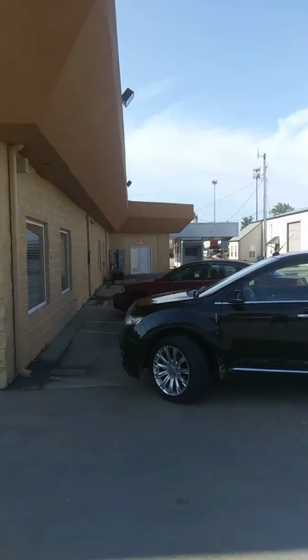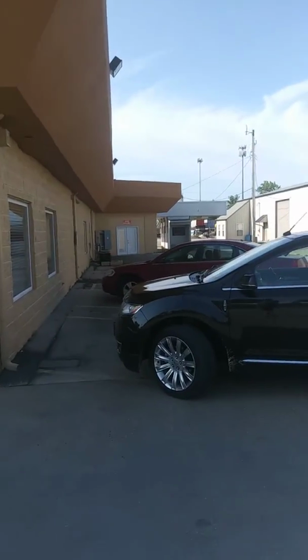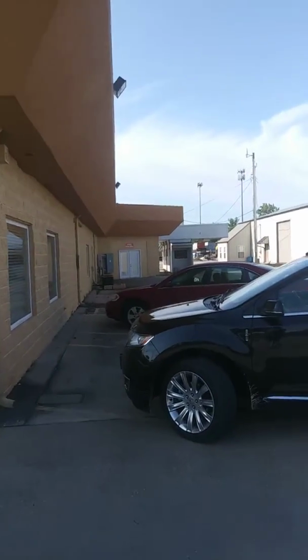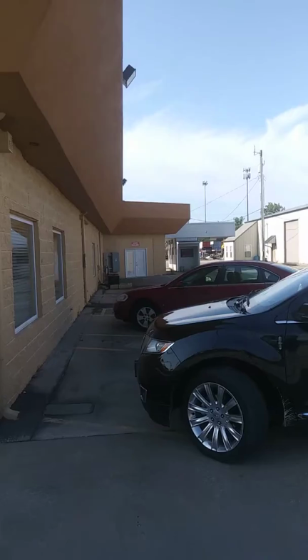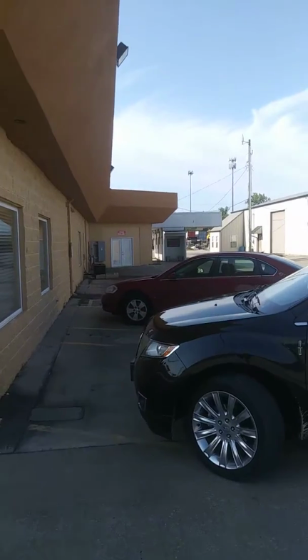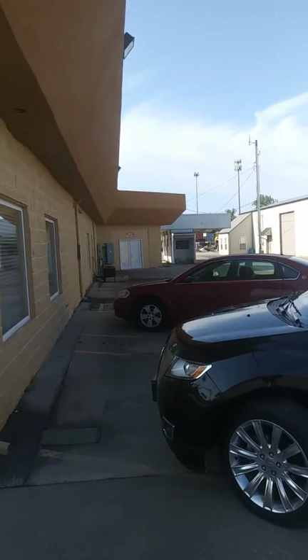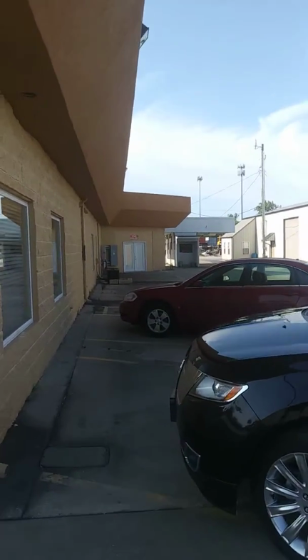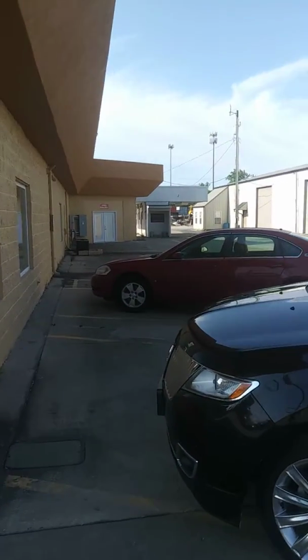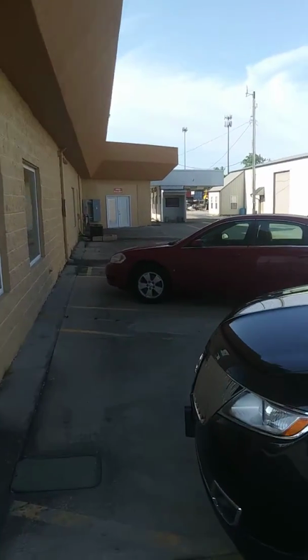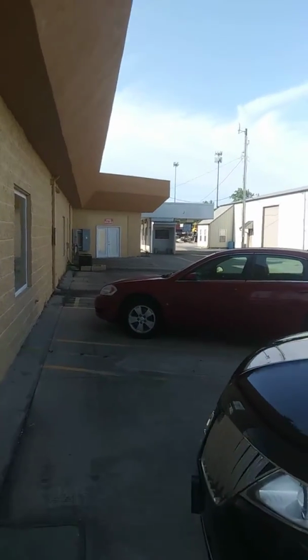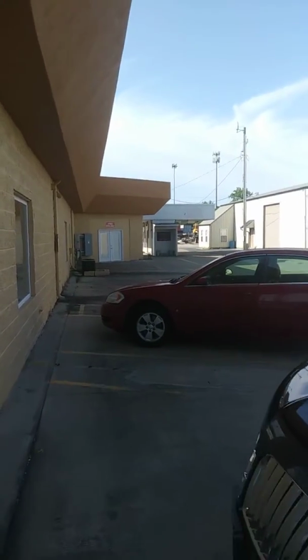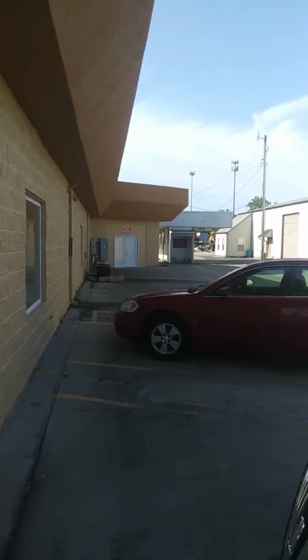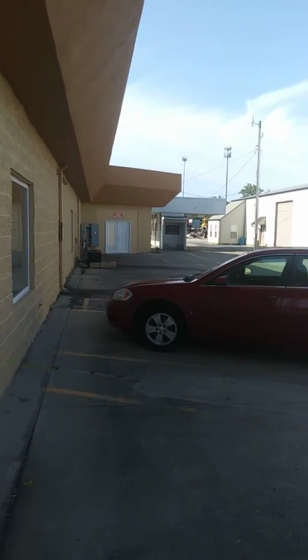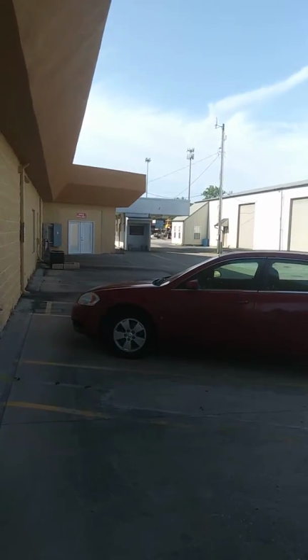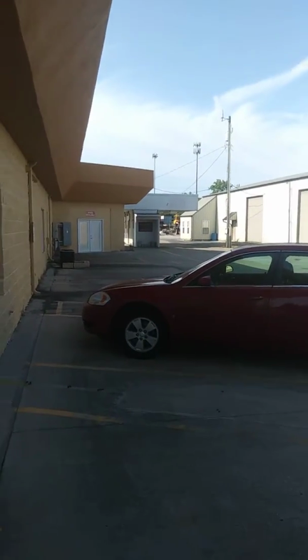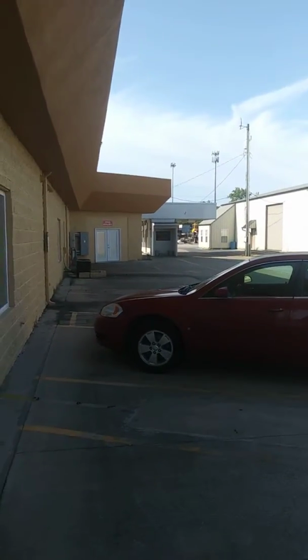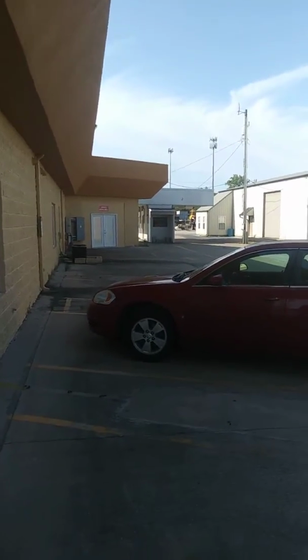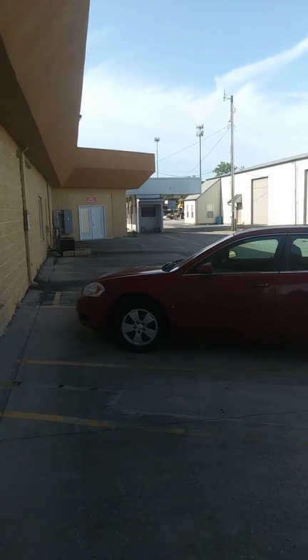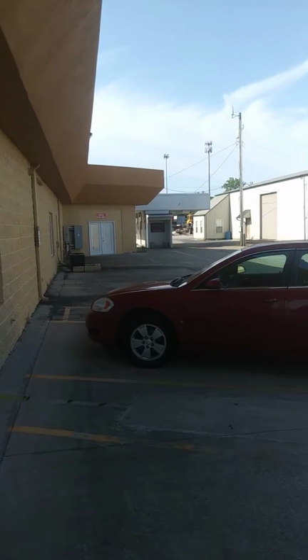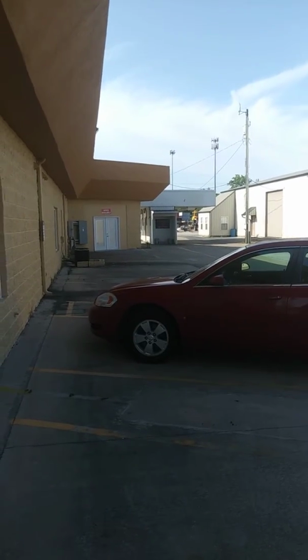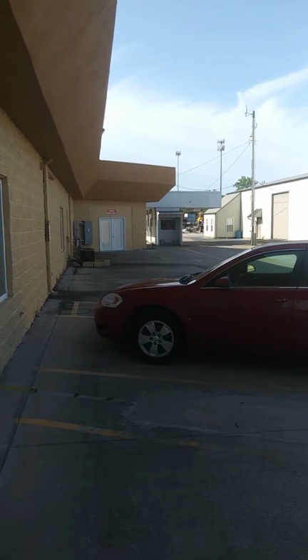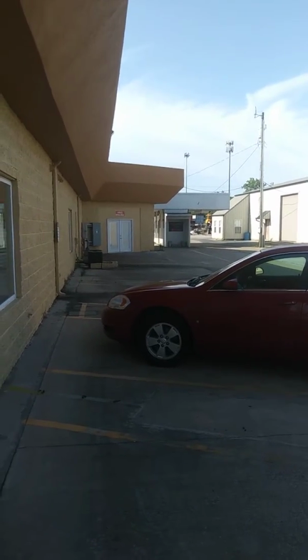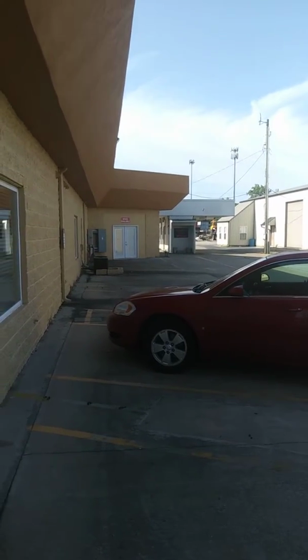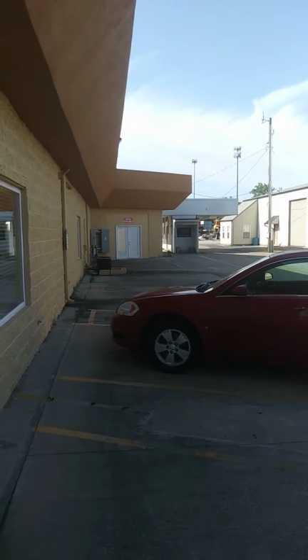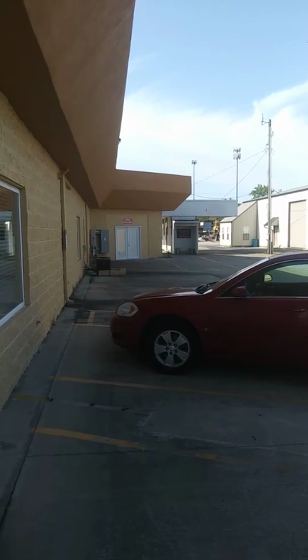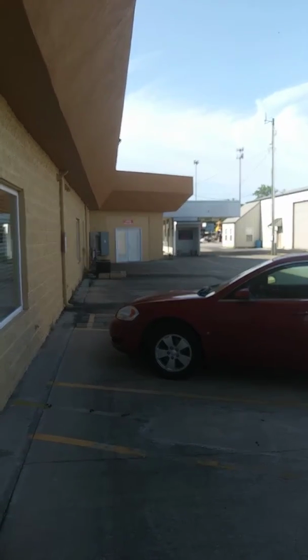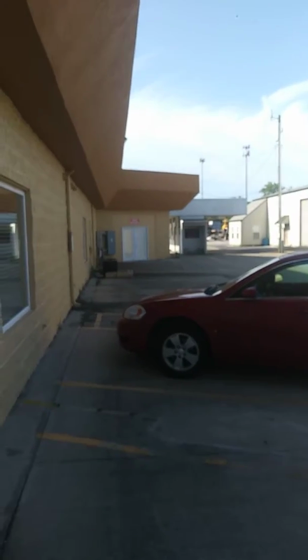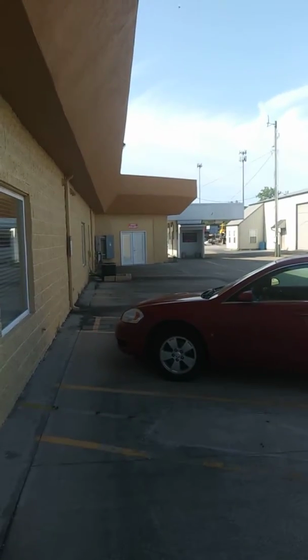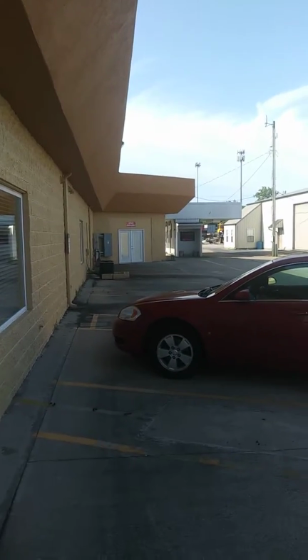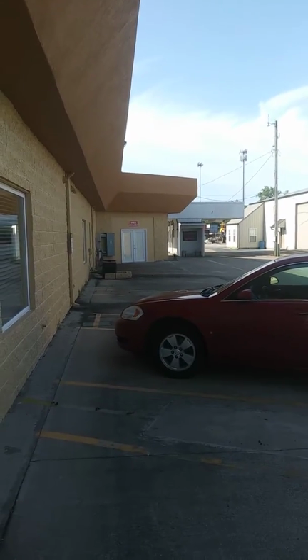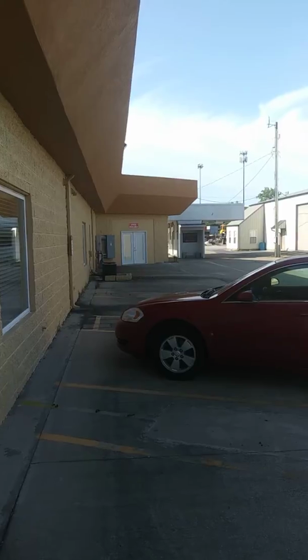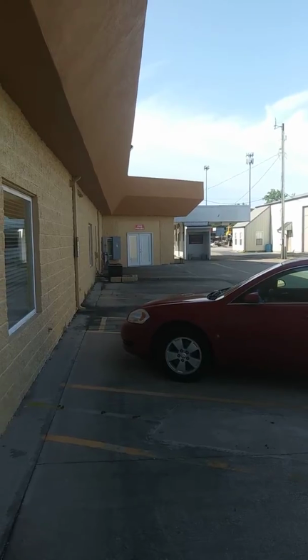Back here there's an office space where it says 'space available' — those two doors. It's pretty decent space, it's got a restroom in it, there's a place to put a desk and a conference table. We could probably mount a TV to the wall for training and different things like that.